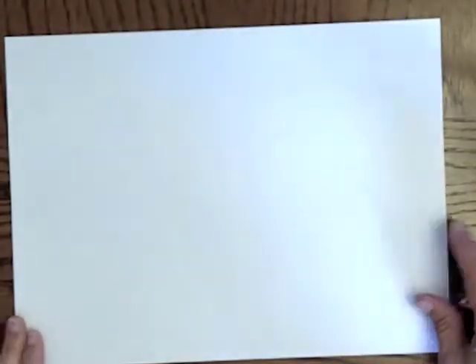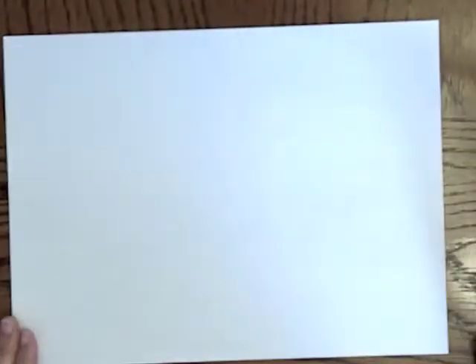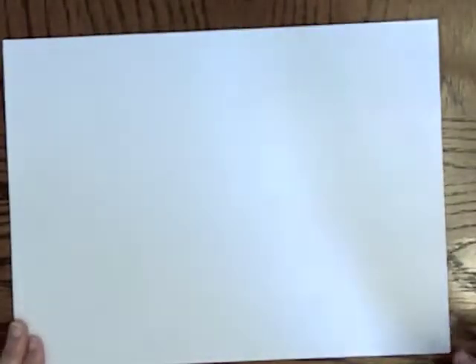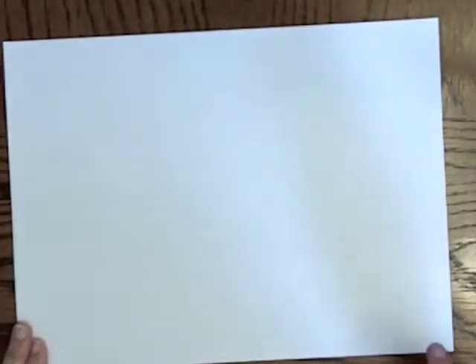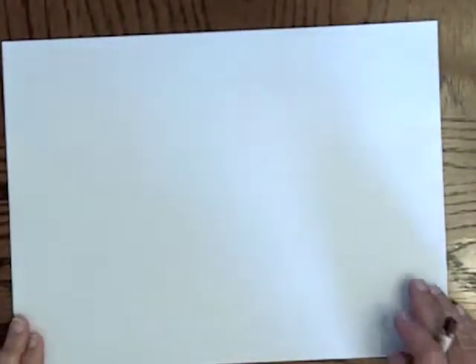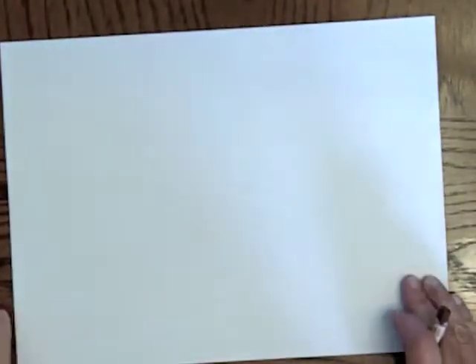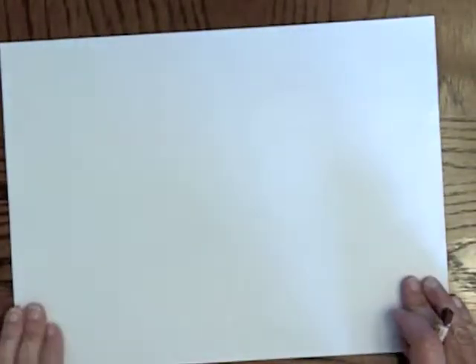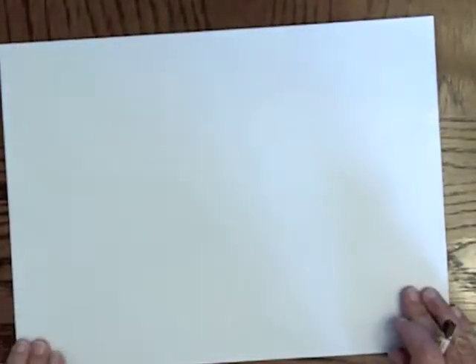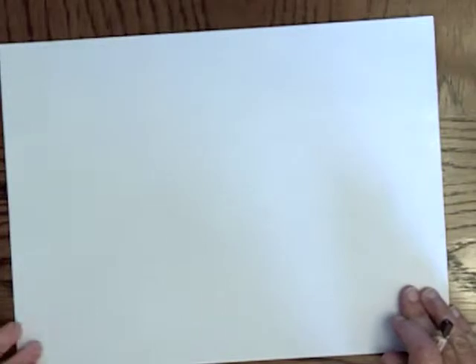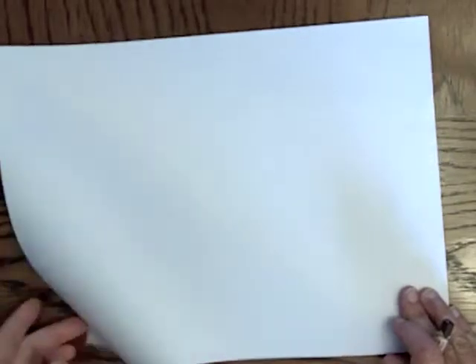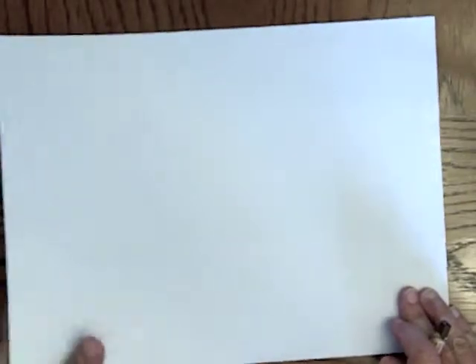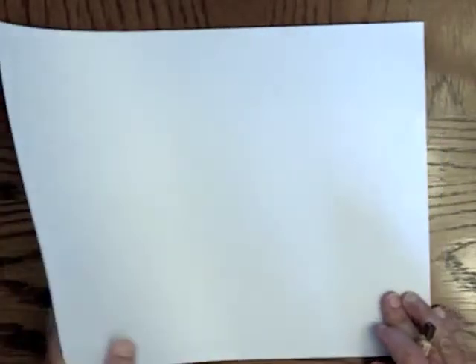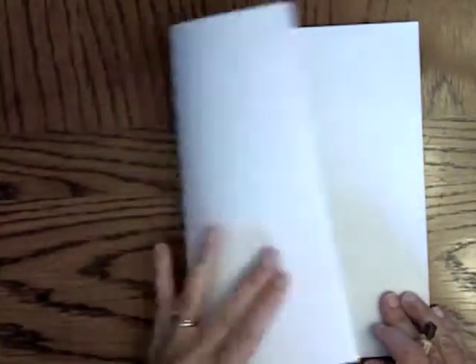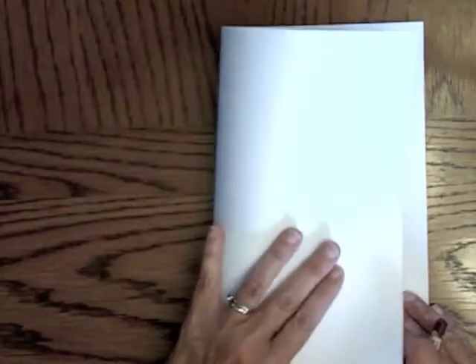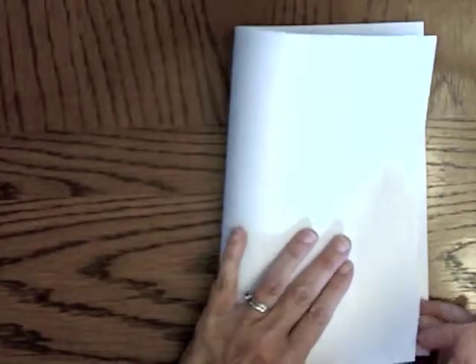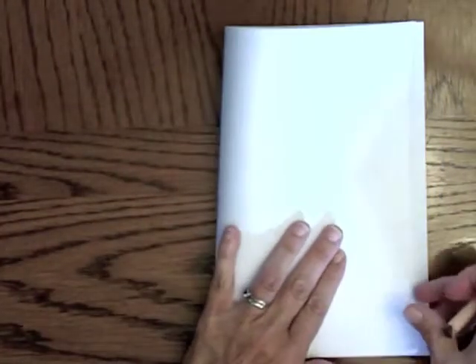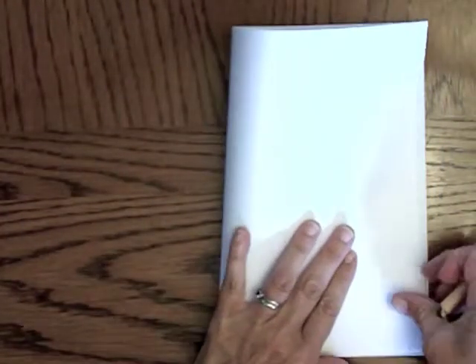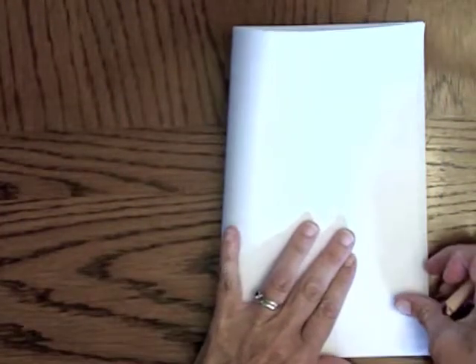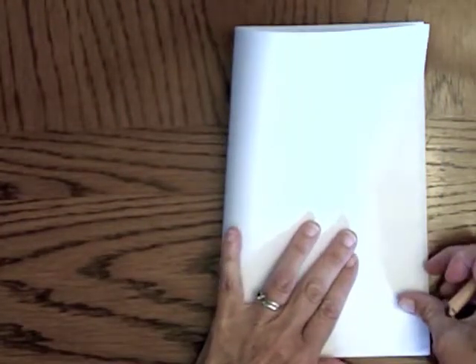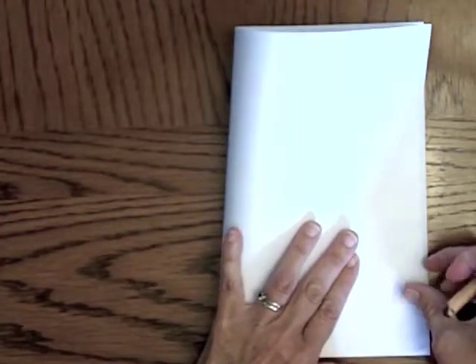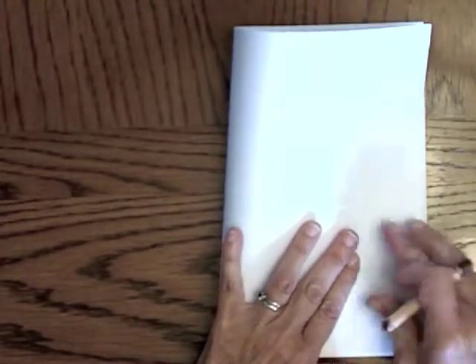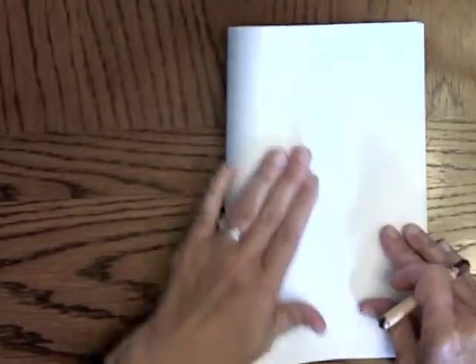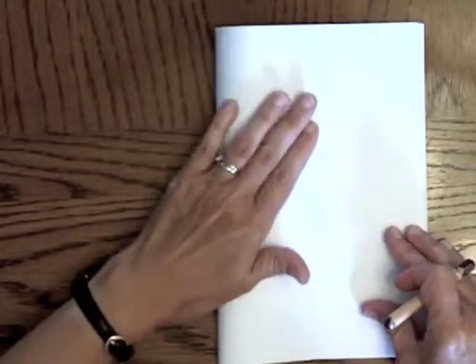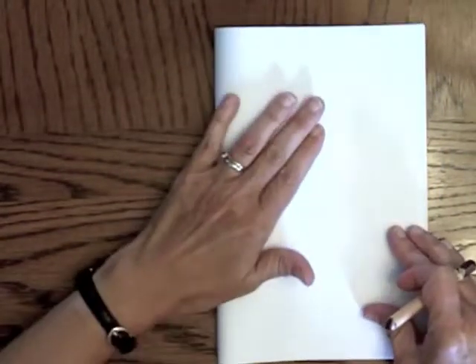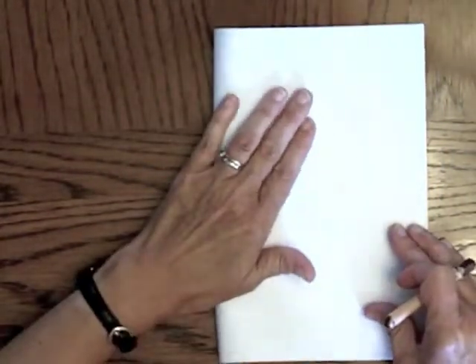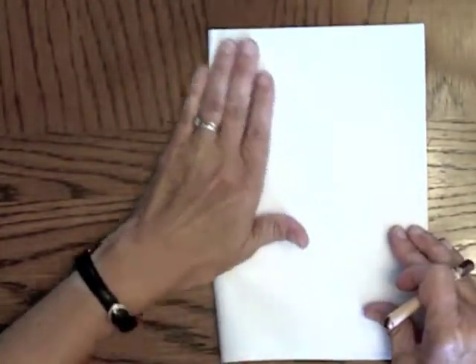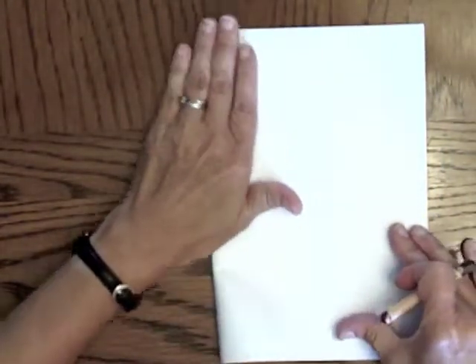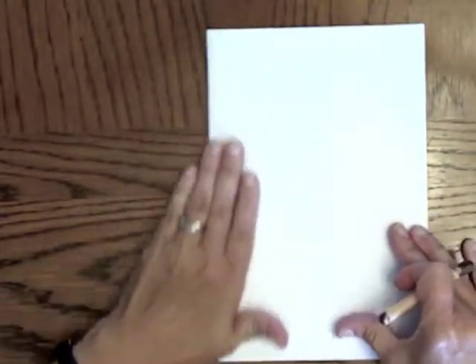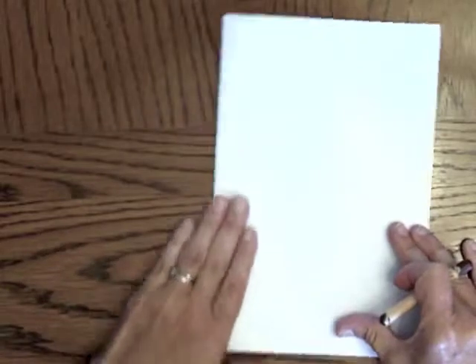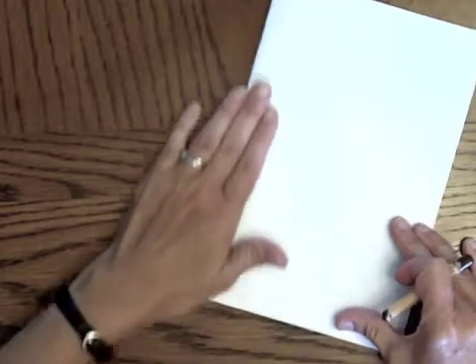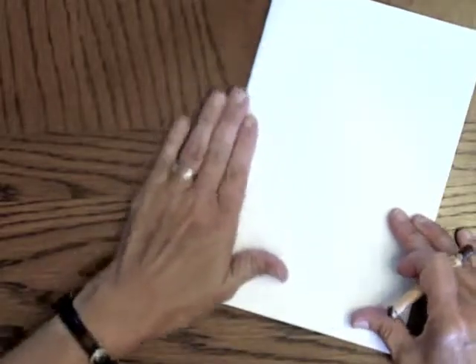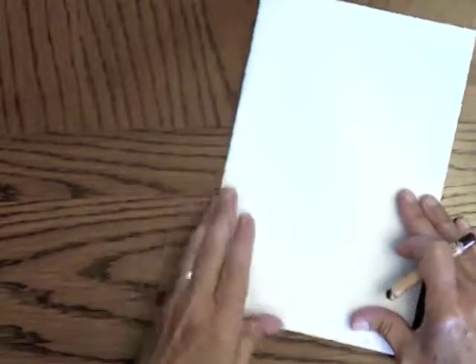First you need to fold your piece of paper exactly in half the horizontal way, like a book, so that it's short and wide and not long and thin.